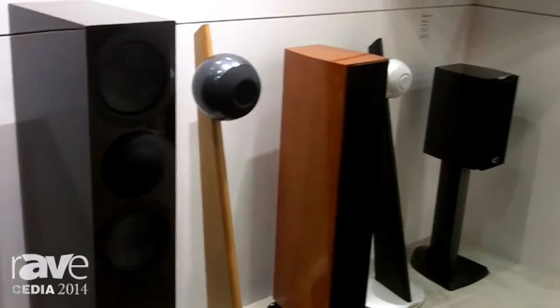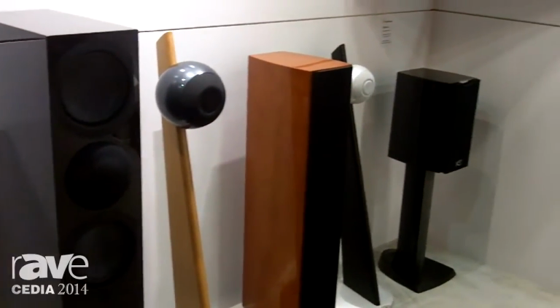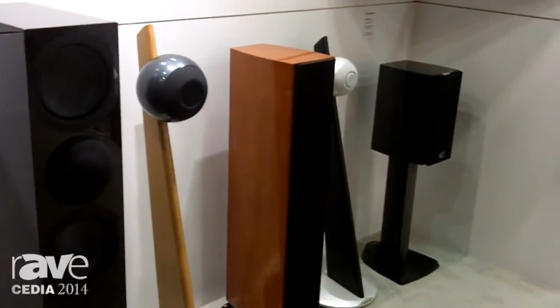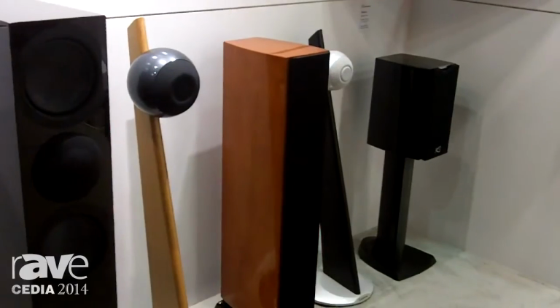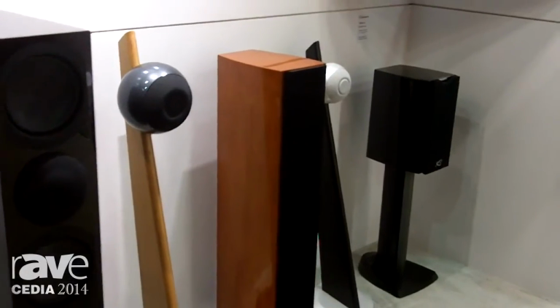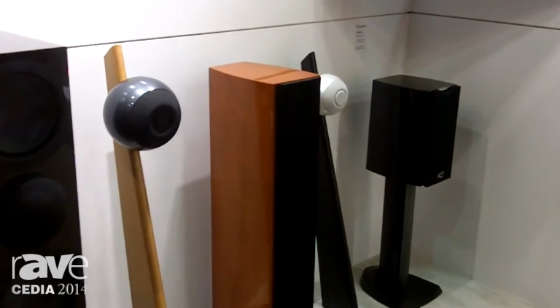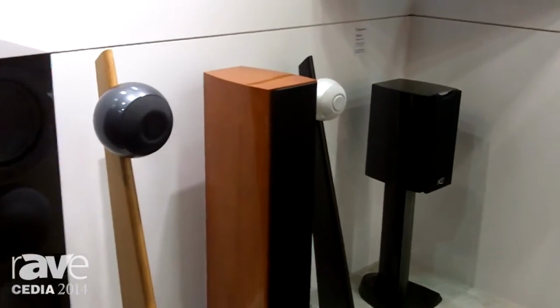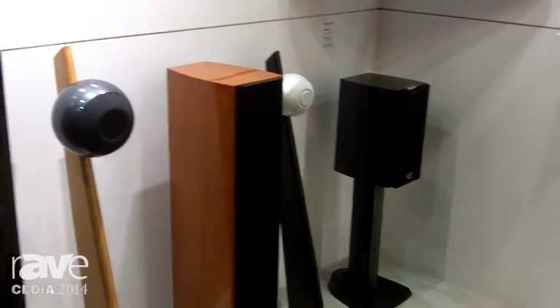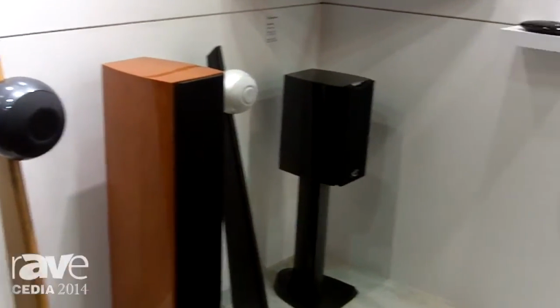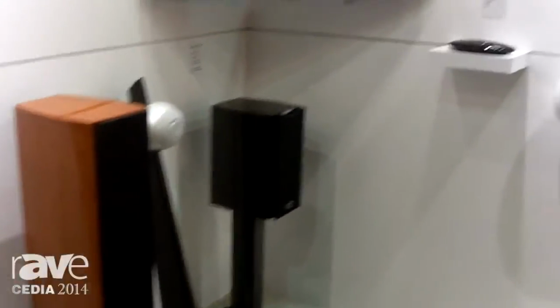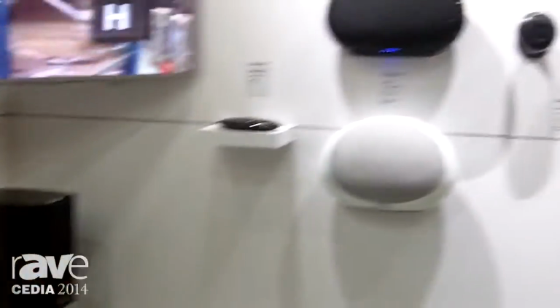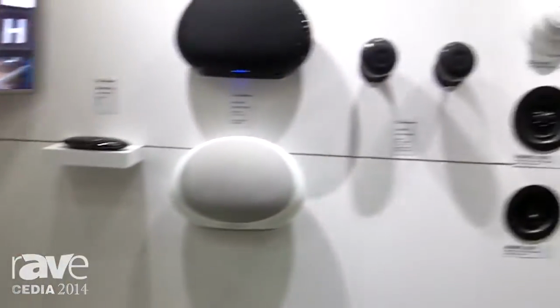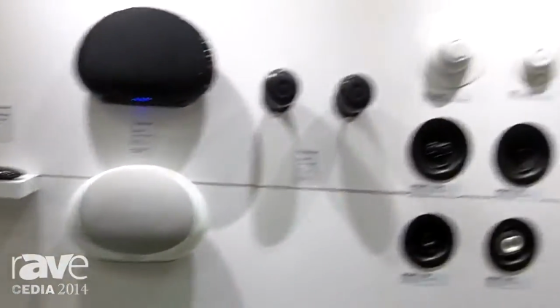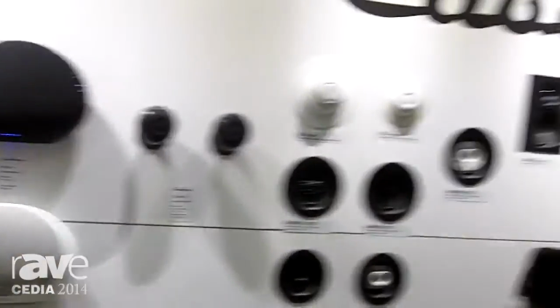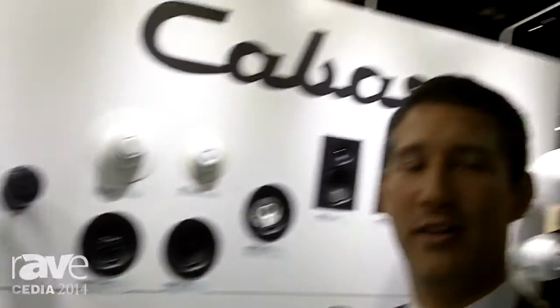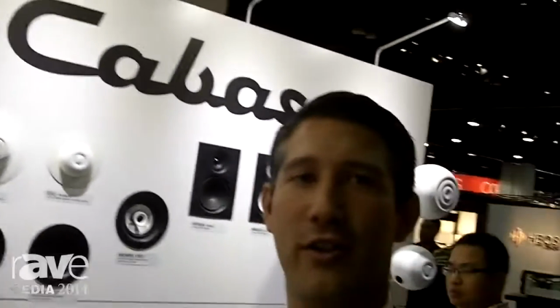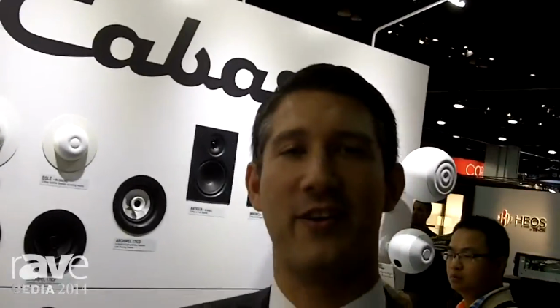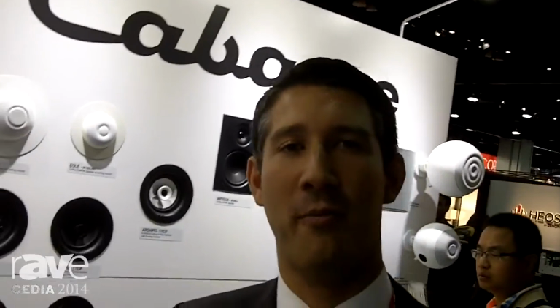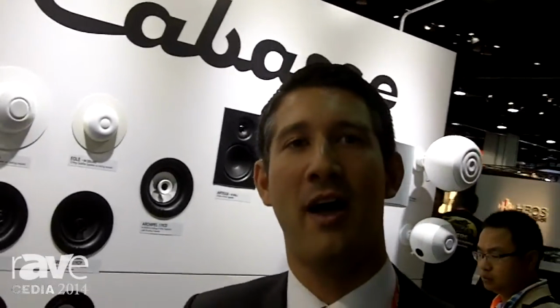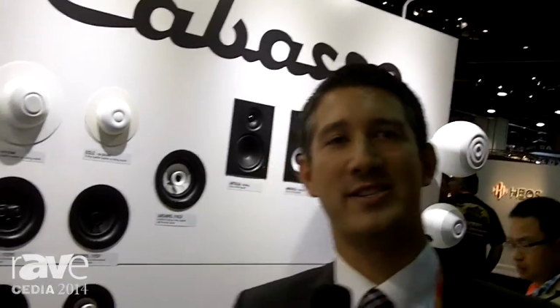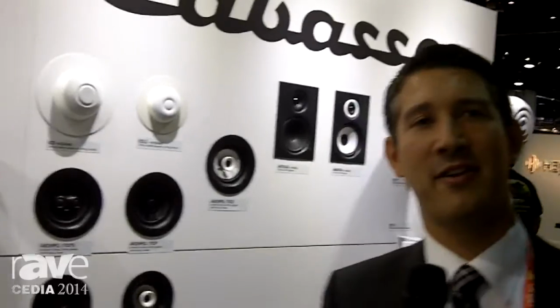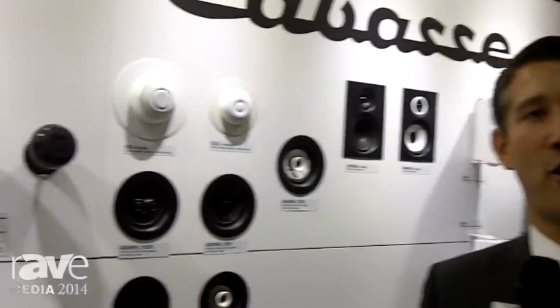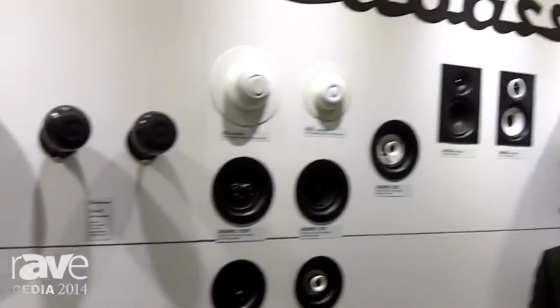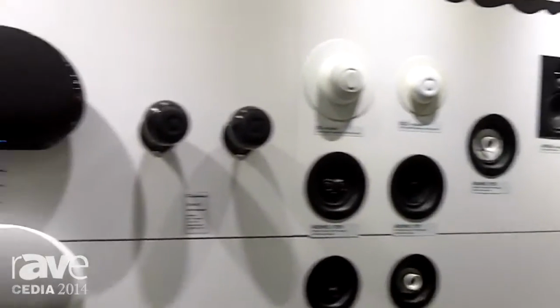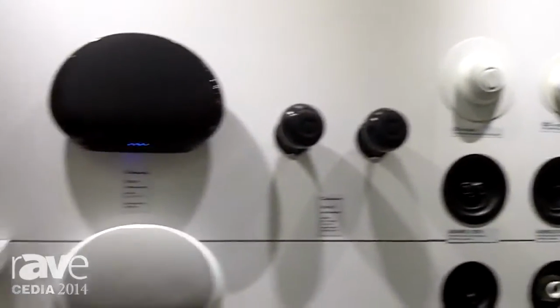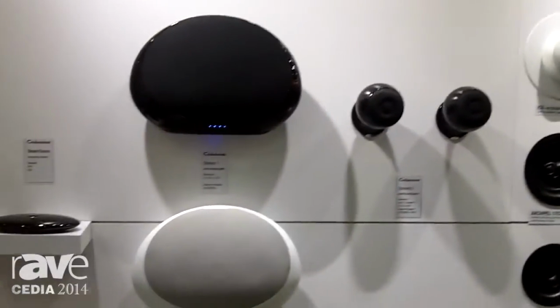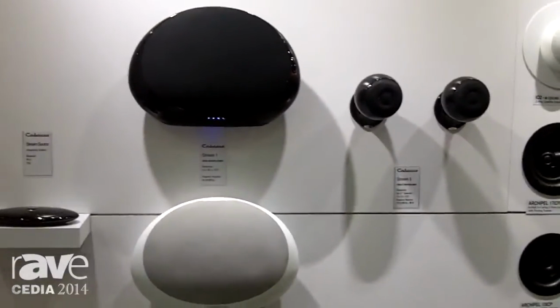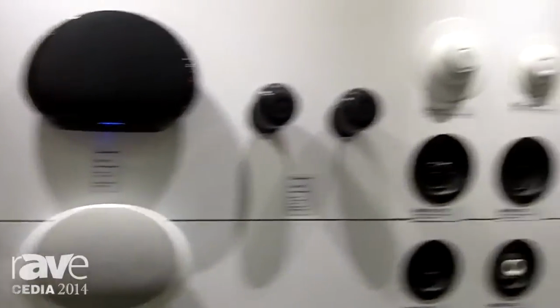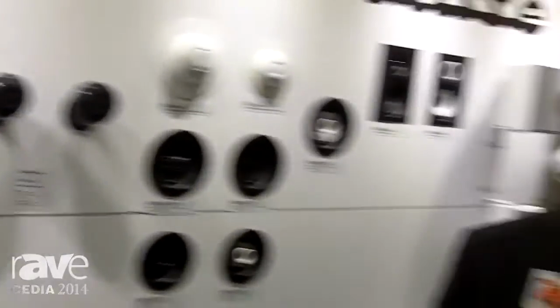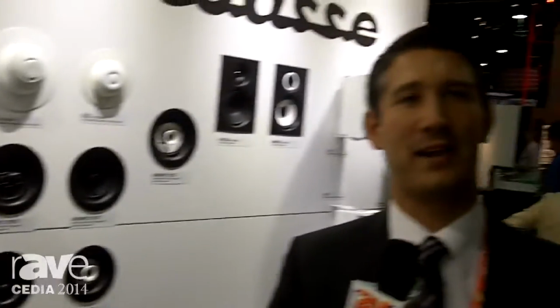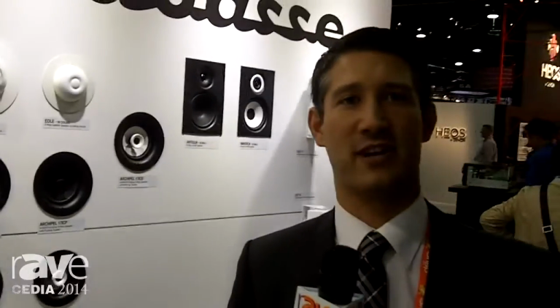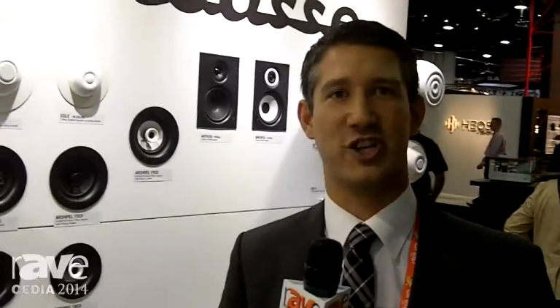We are very excited this year to present with Integra in the theatre room a 7.2.4 demo using Dolby Atmos technology.